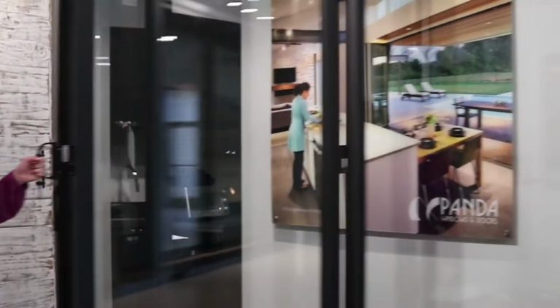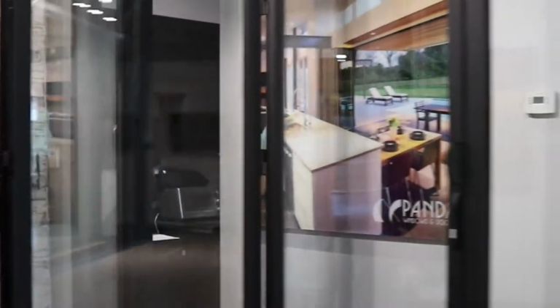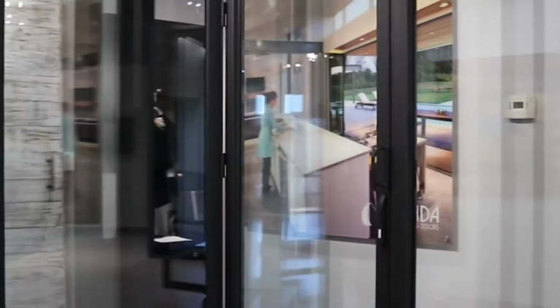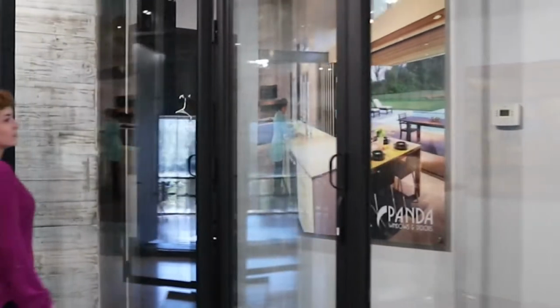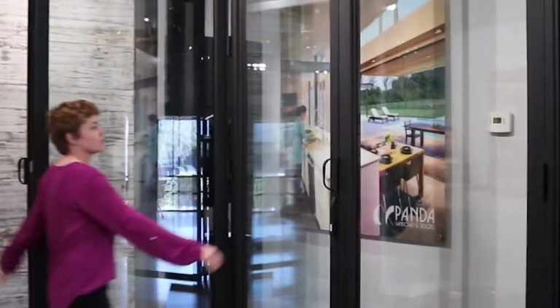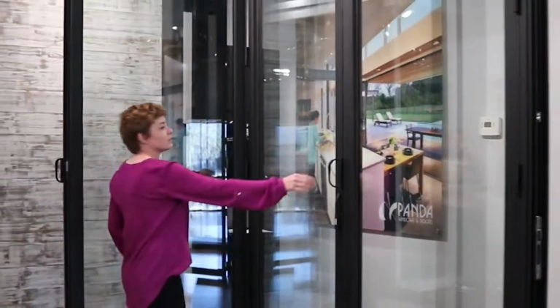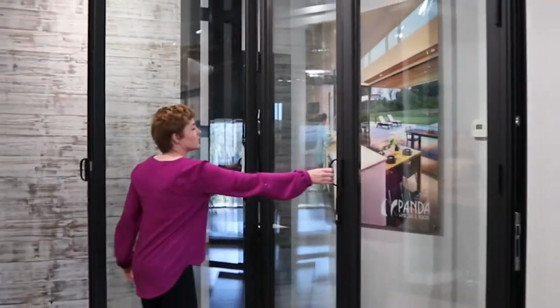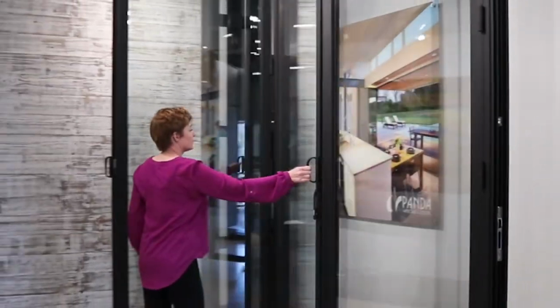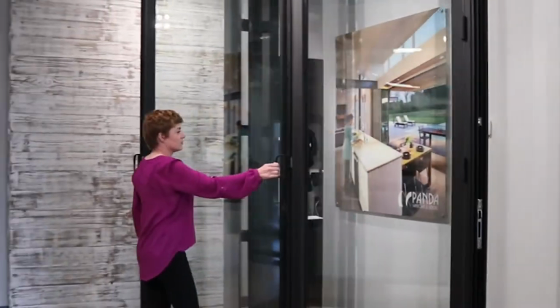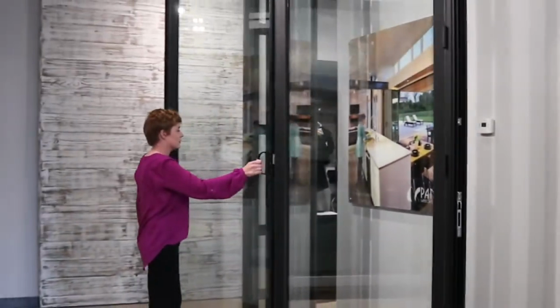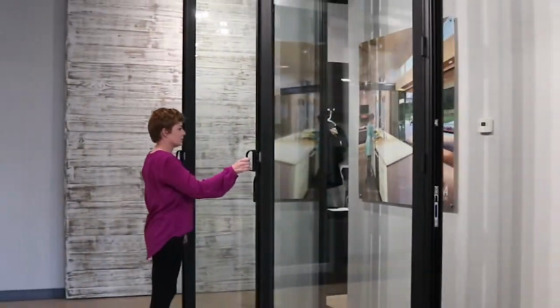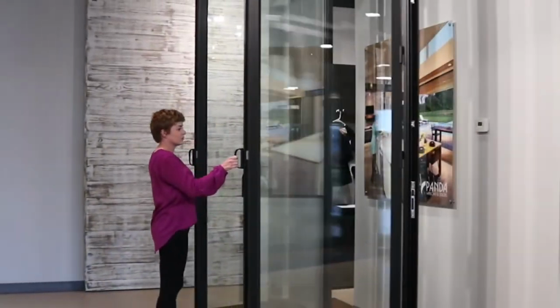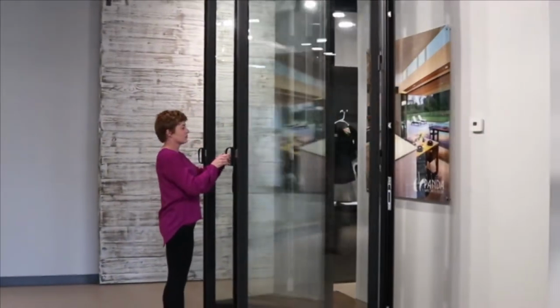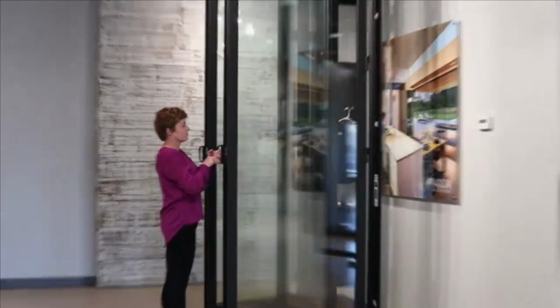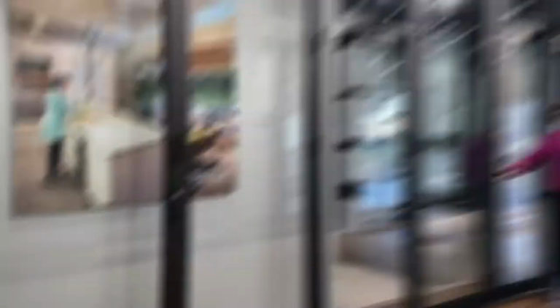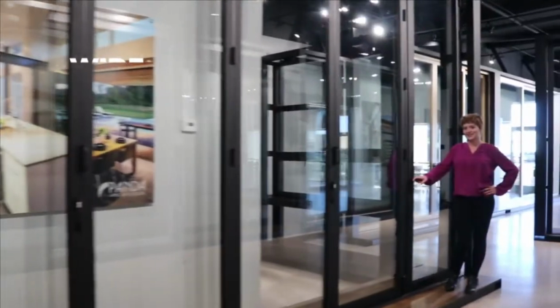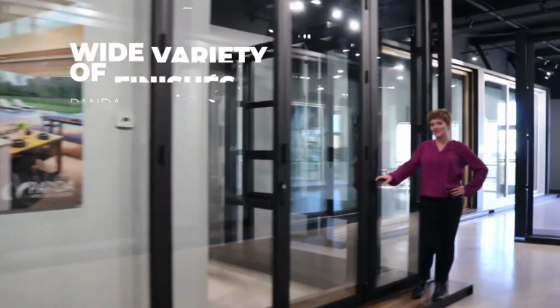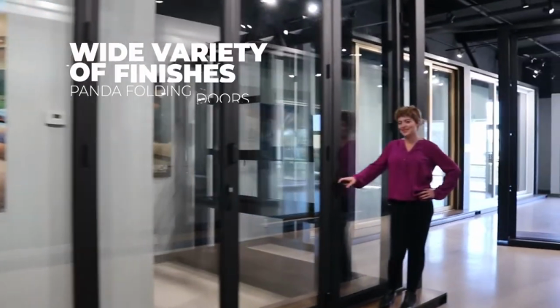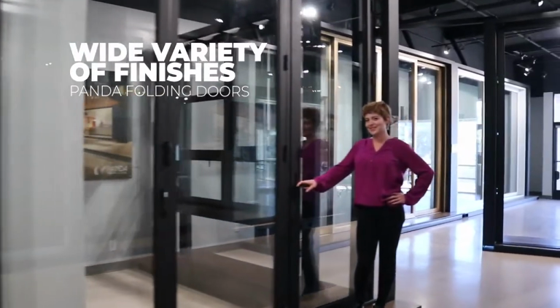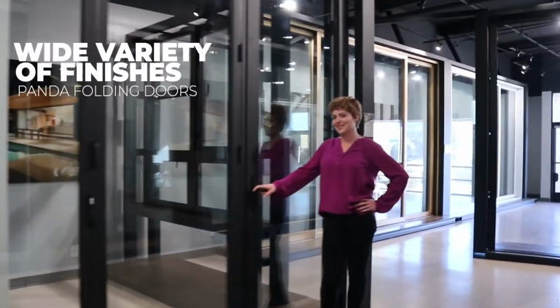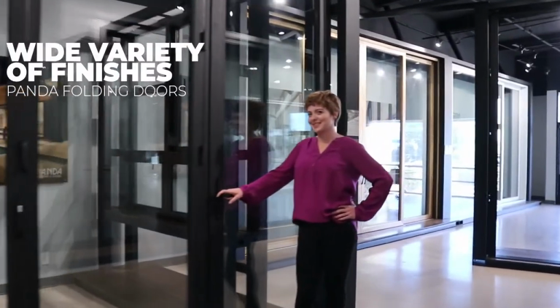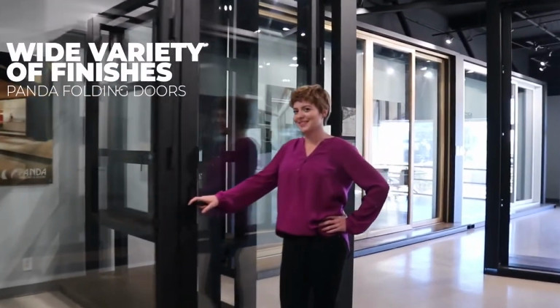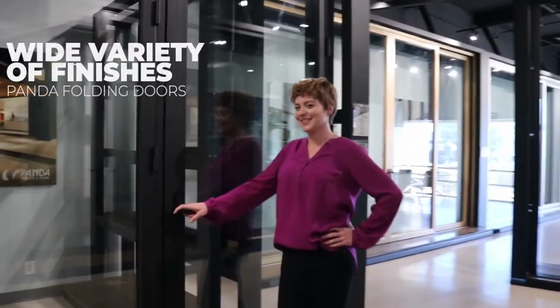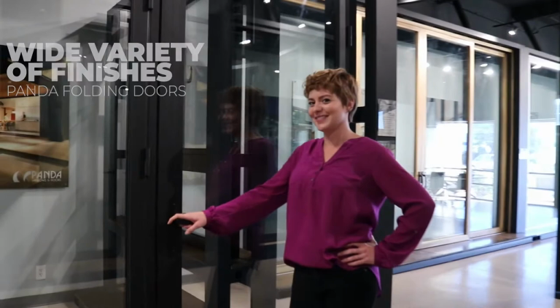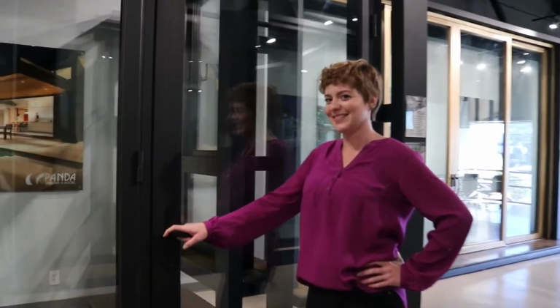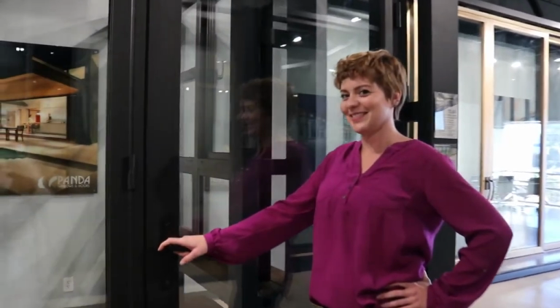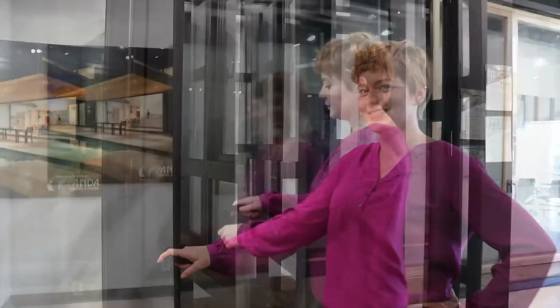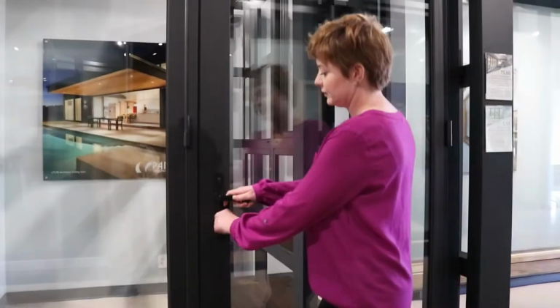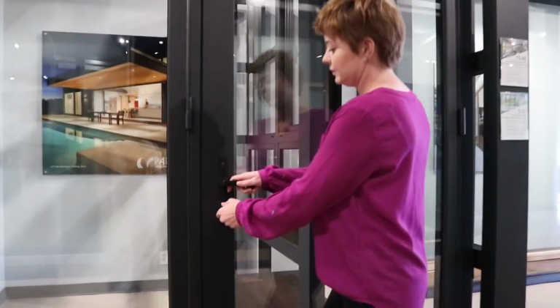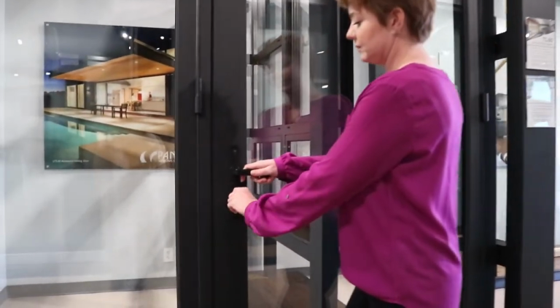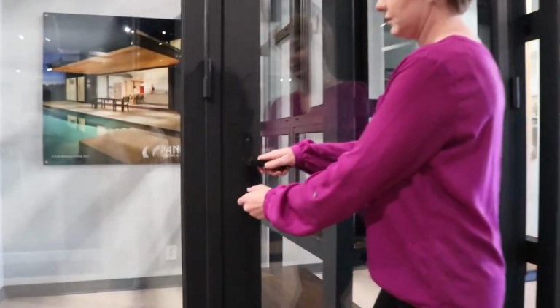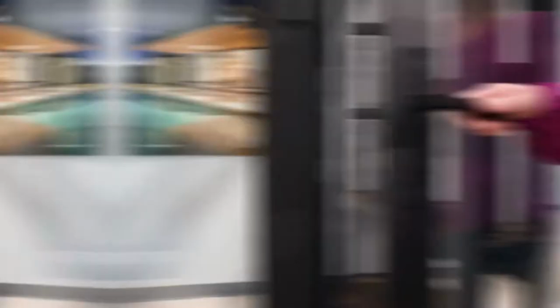As with our extensive portfolio of aluminum glass doors, Panda's folding door systems are also available in a wide variety of finishes to complement any decor. We also offer coastal applications where corrosion from salt and seawater is a potential concern.